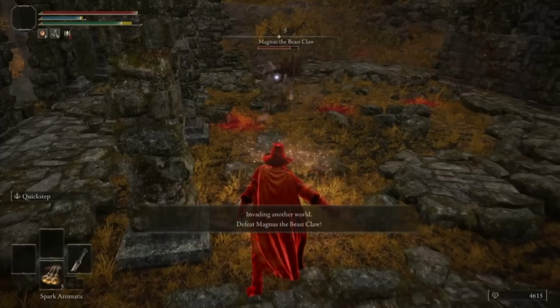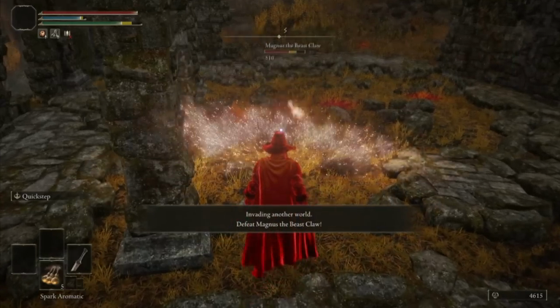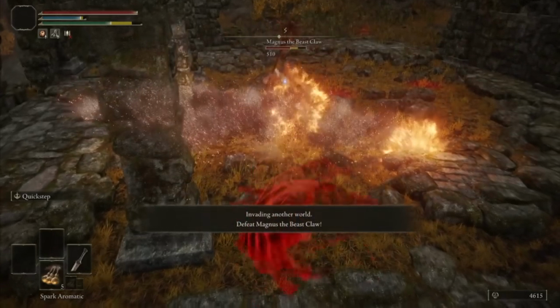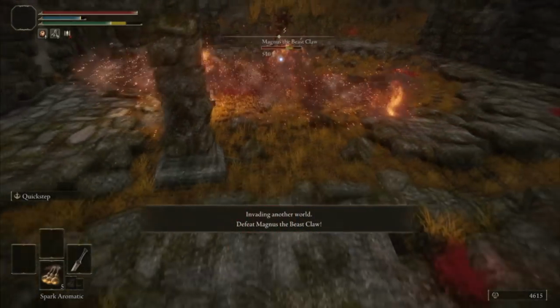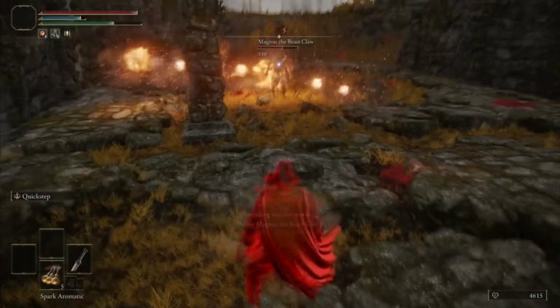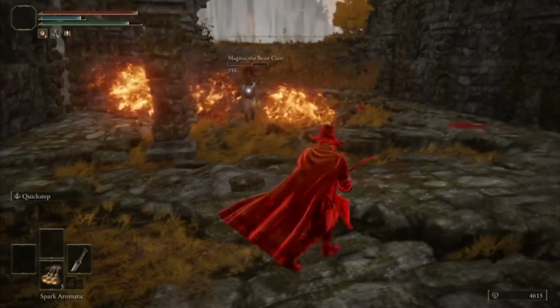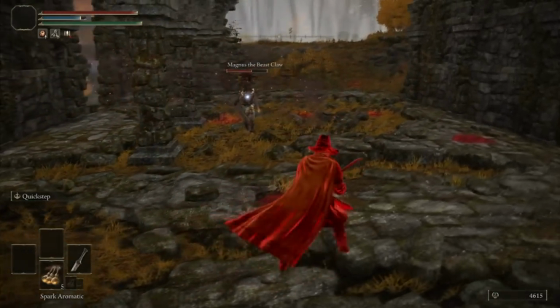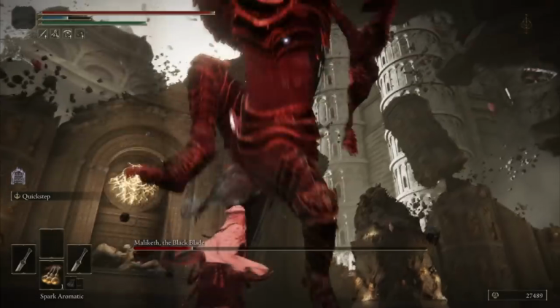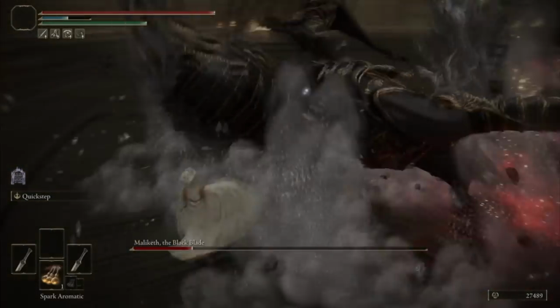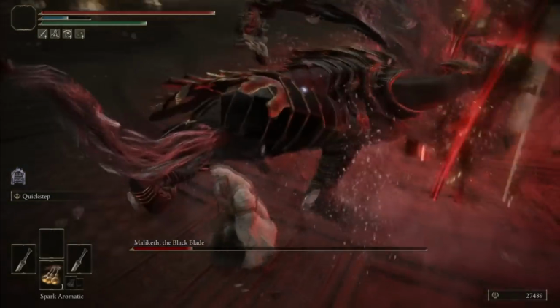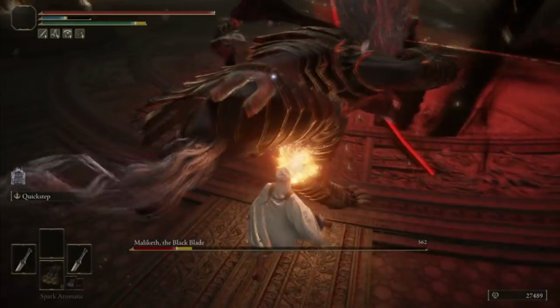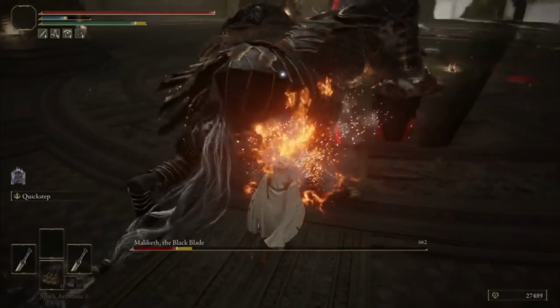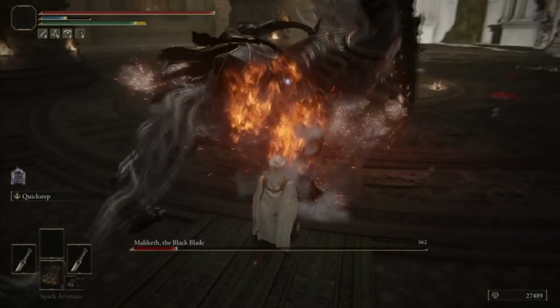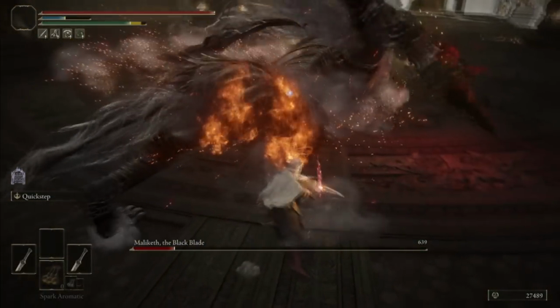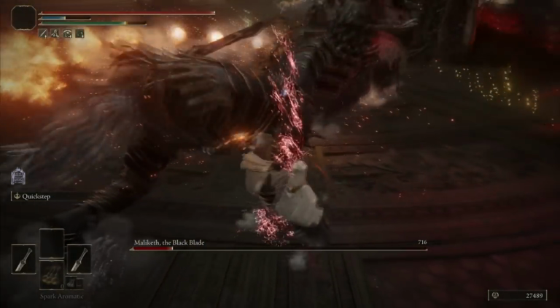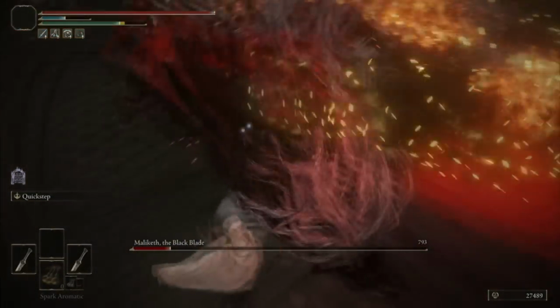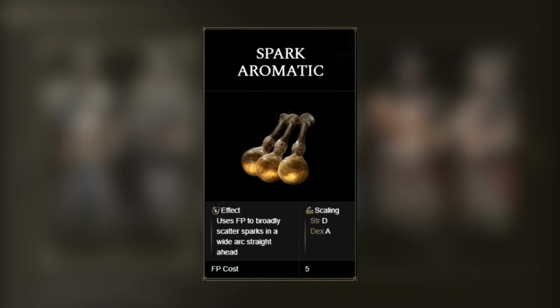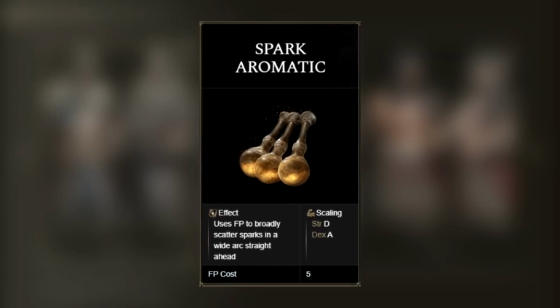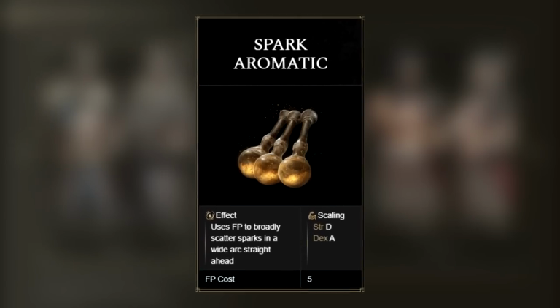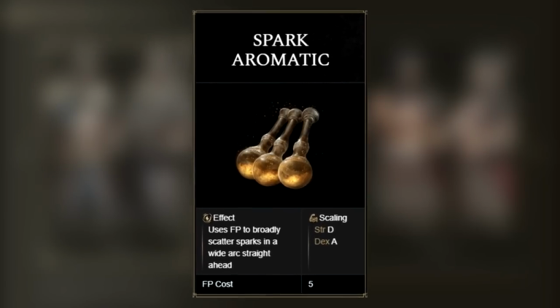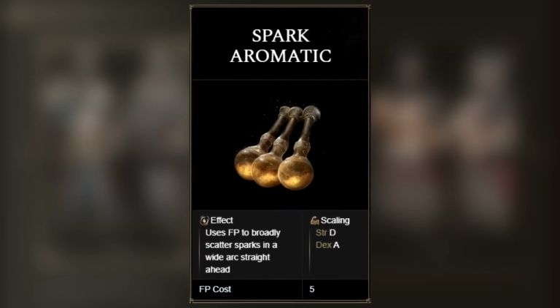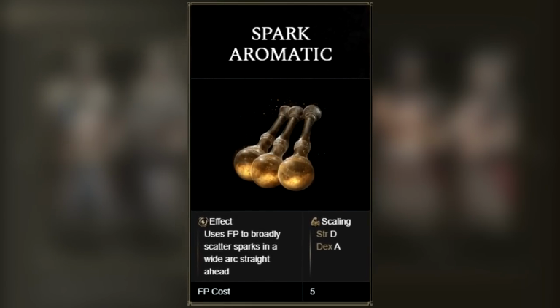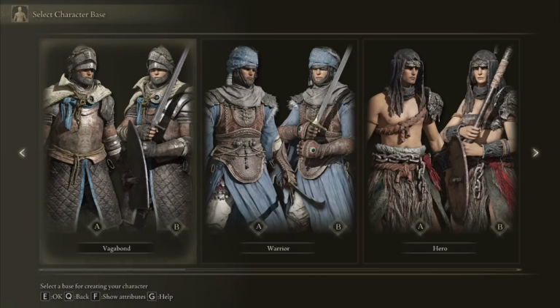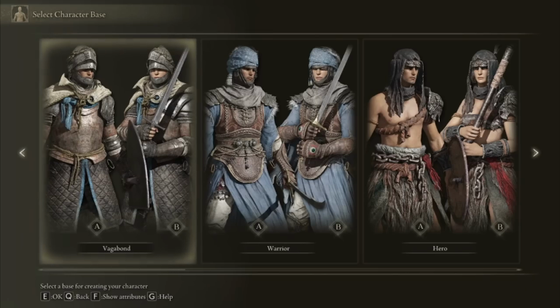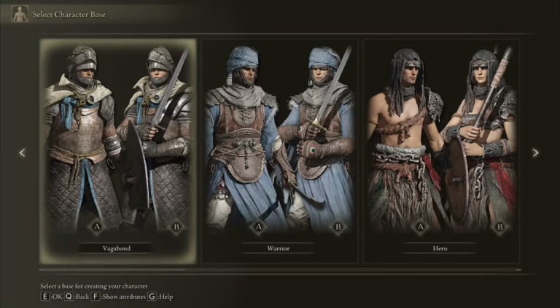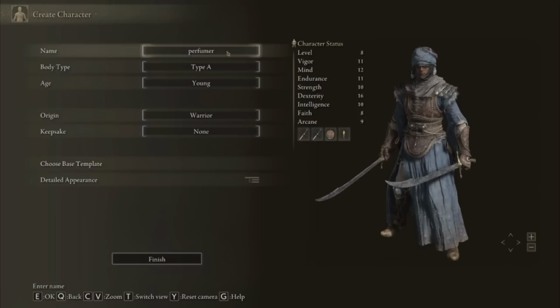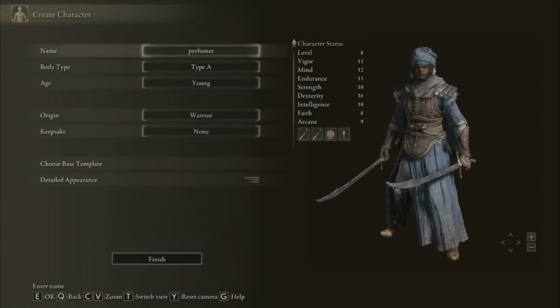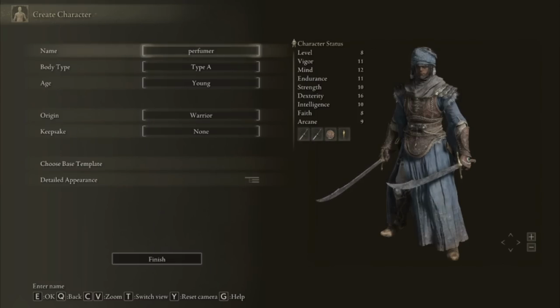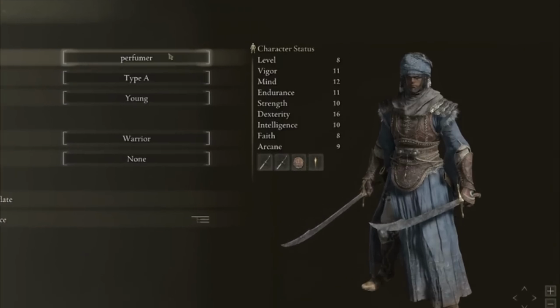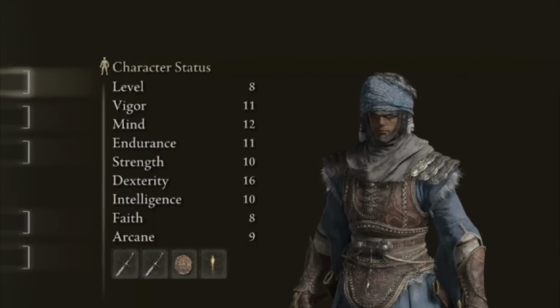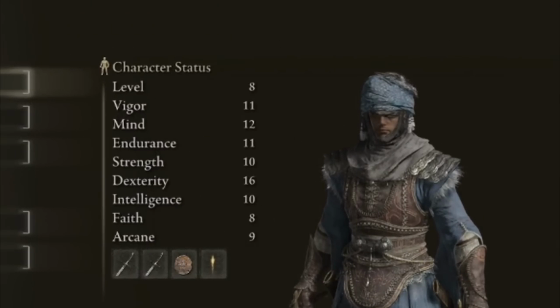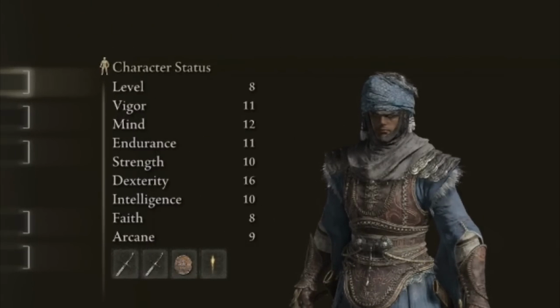Because the whole build is to make use of the perfumes effectively, and Spark Aromatics being the only offensive perfume, it surprisingly scales with dex. So I picked the warrior class as he has the highest dex out of other classes.